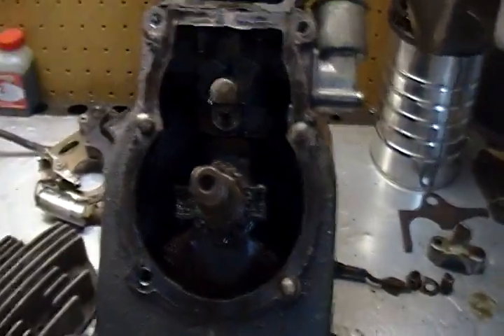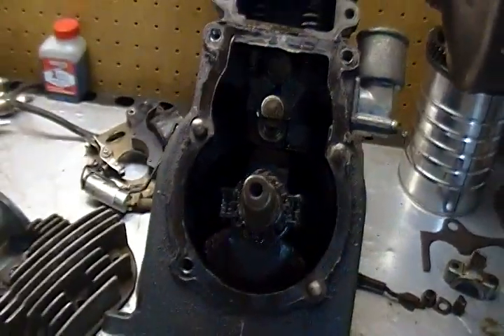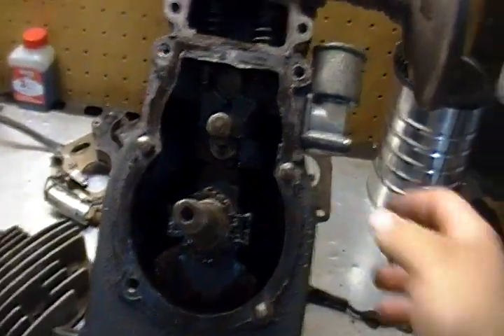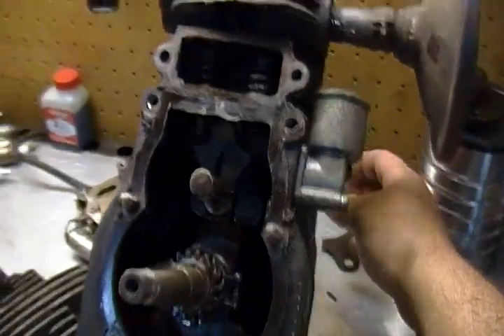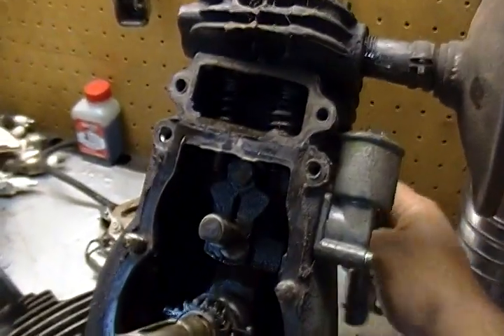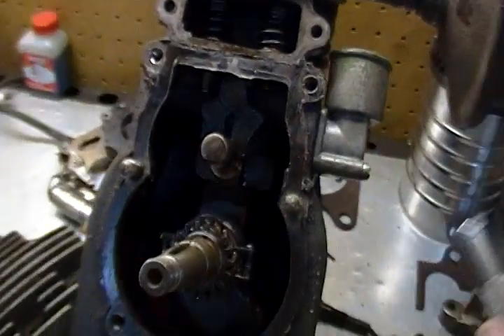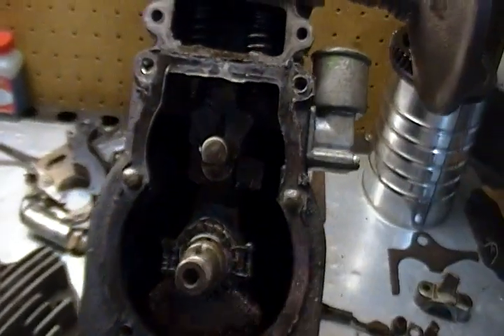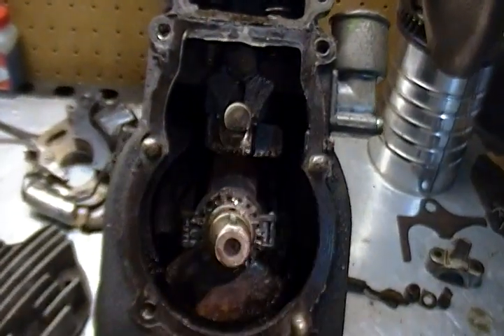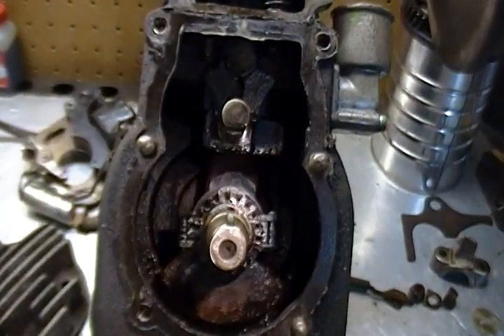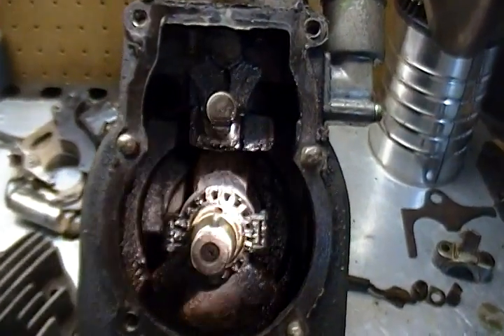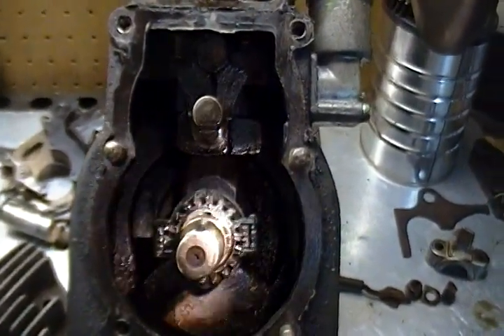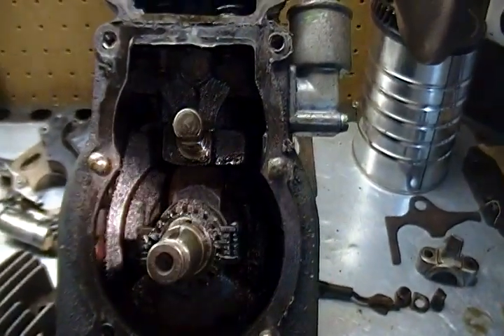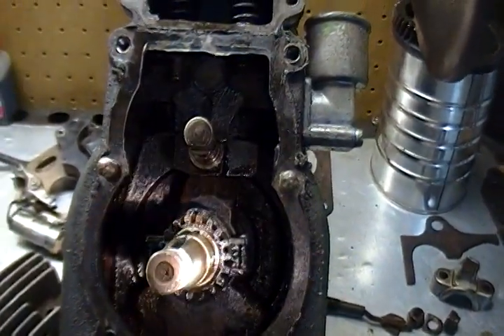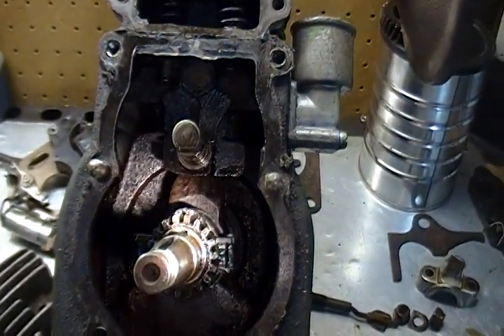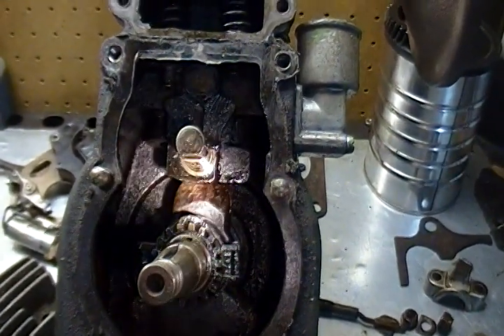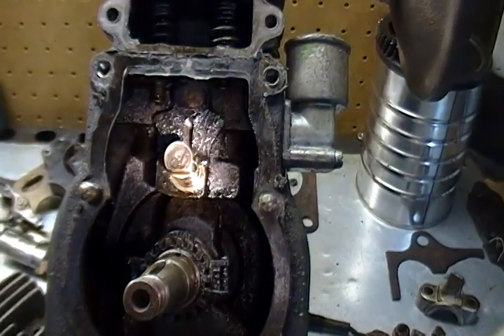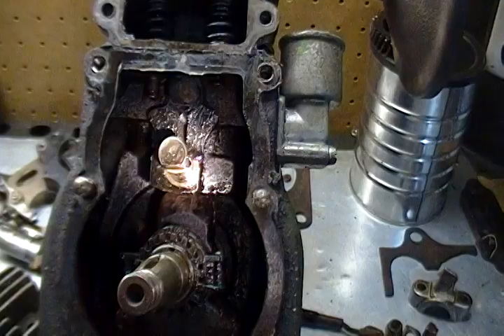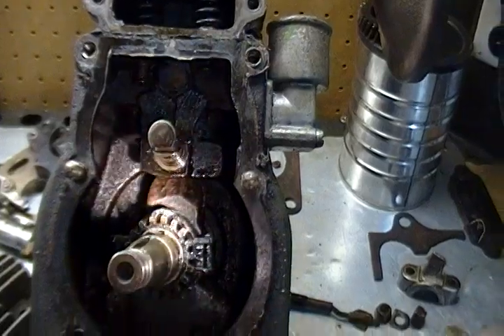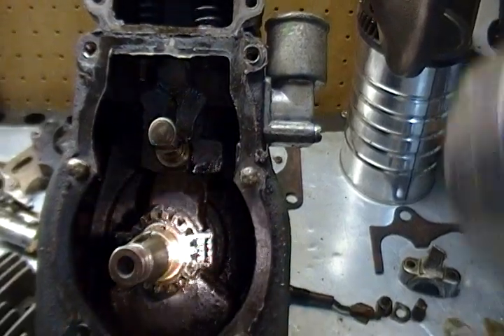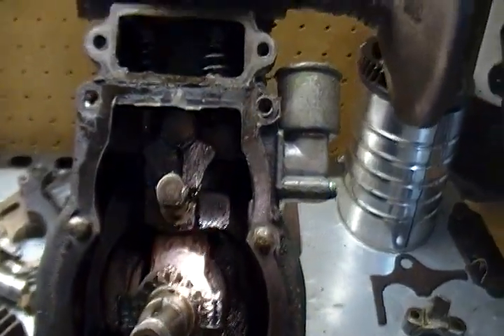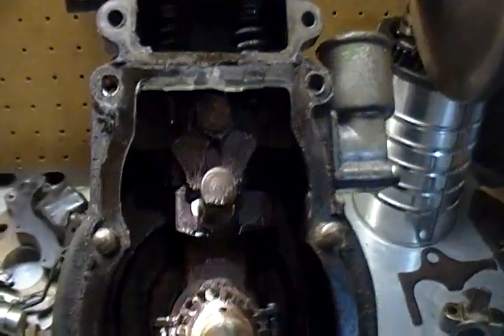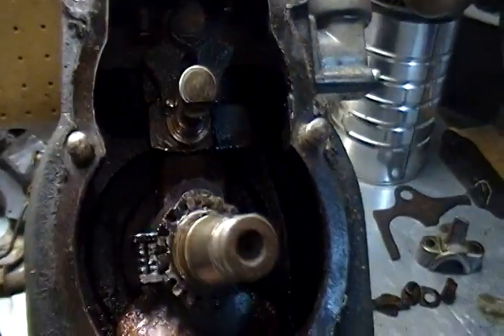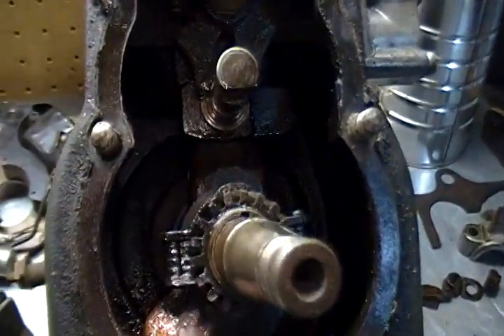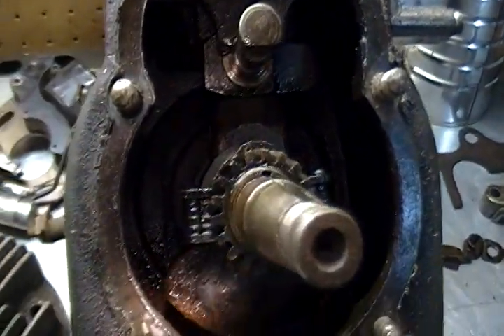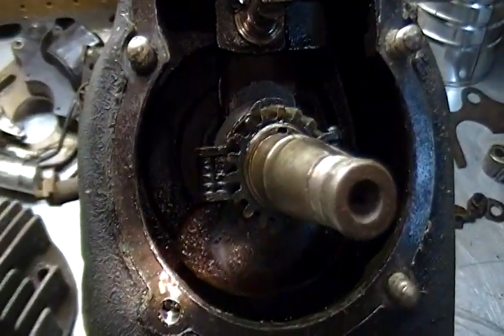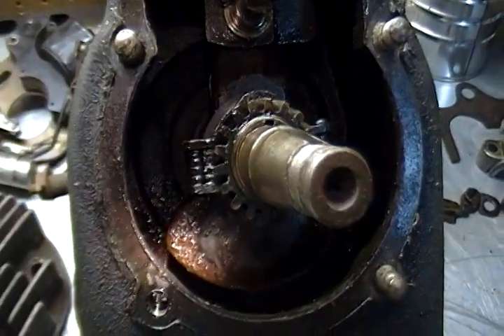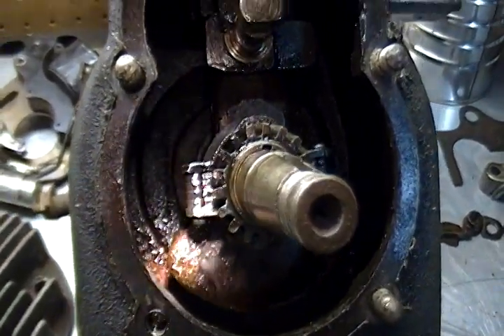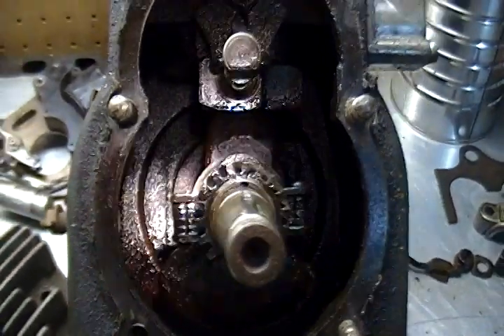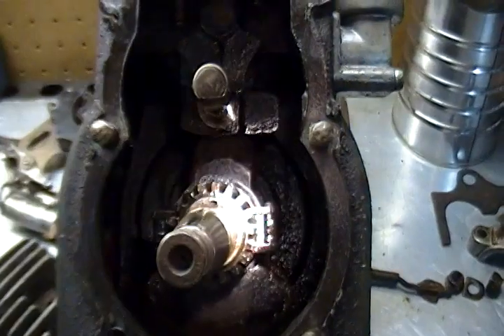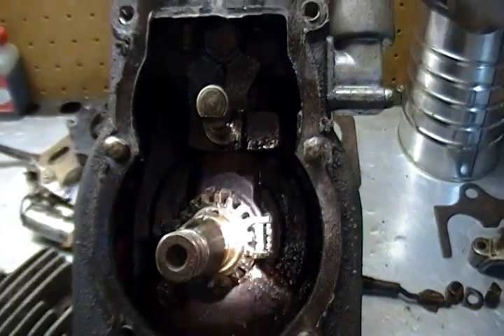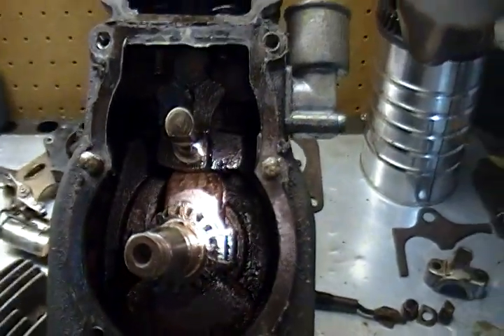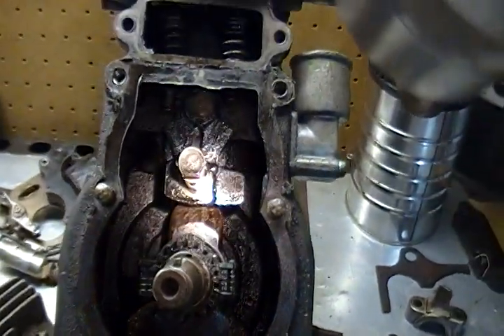Let me get my flashlight, I'll give you a shot of the inside. It's pretty nasty in there — some surface rust on some pieces and a lot of sludge.